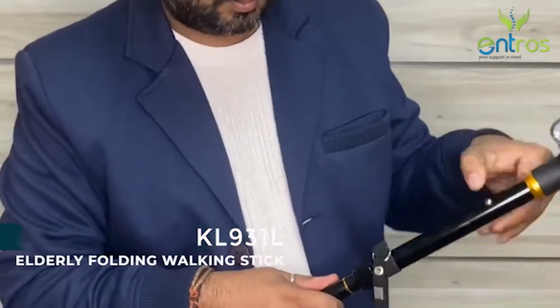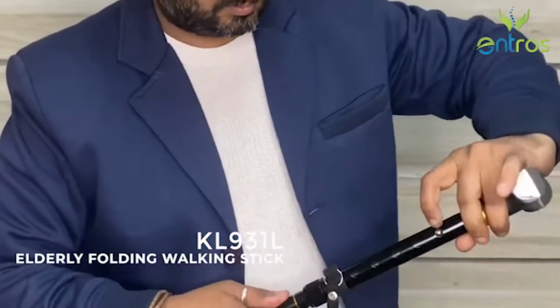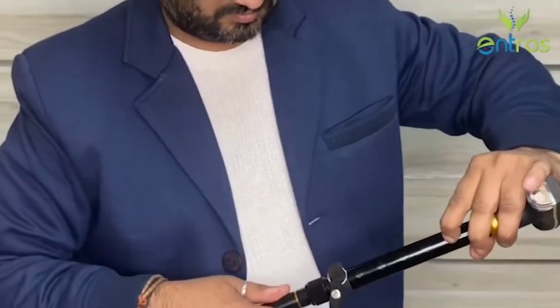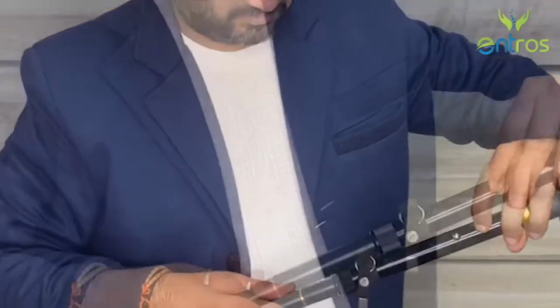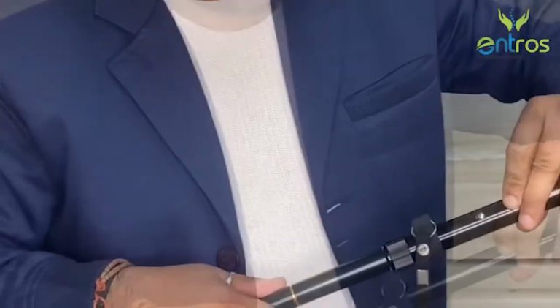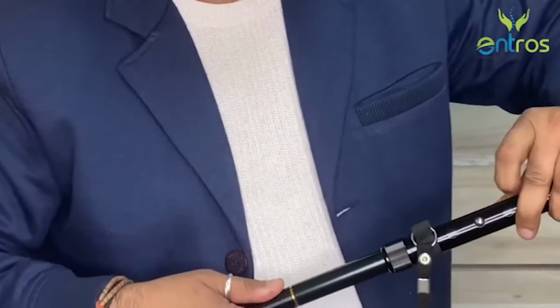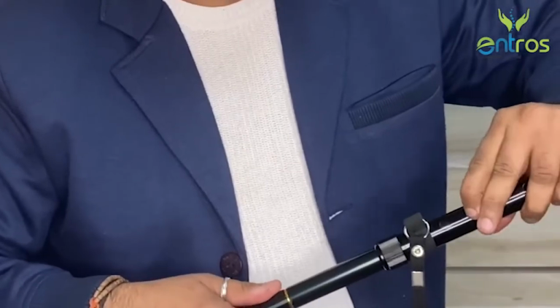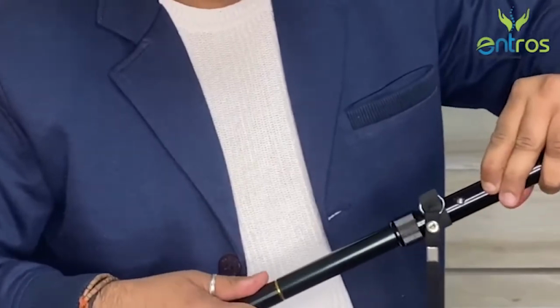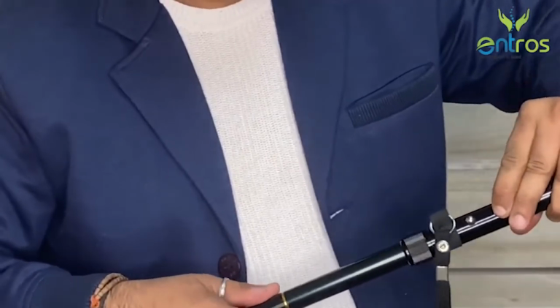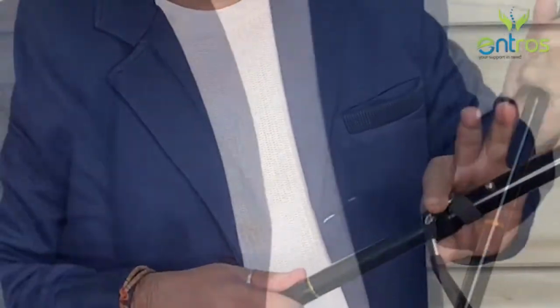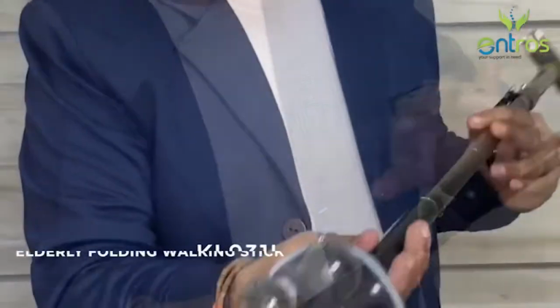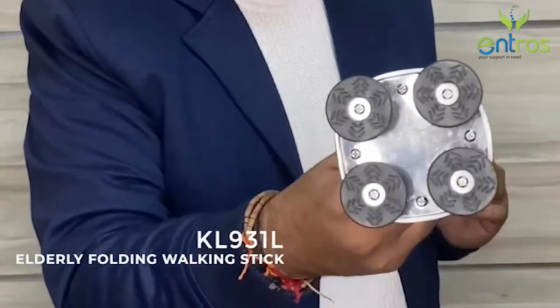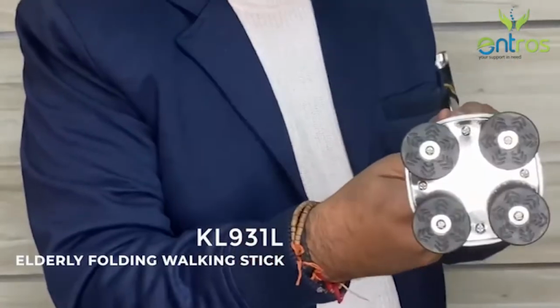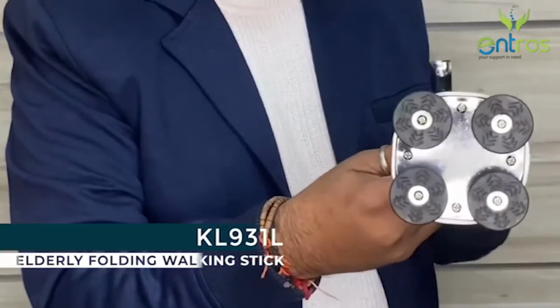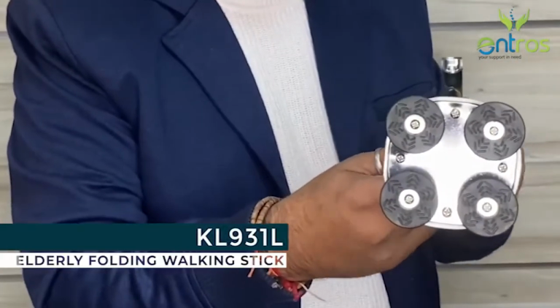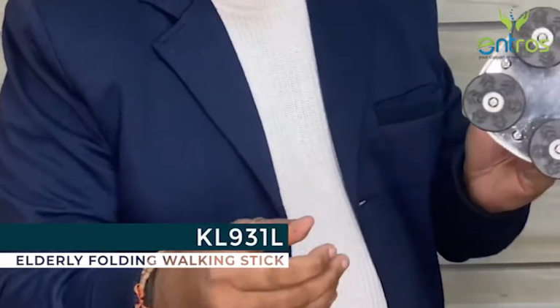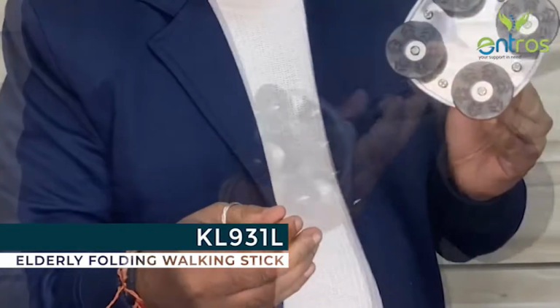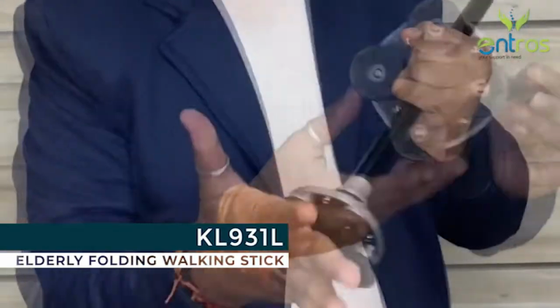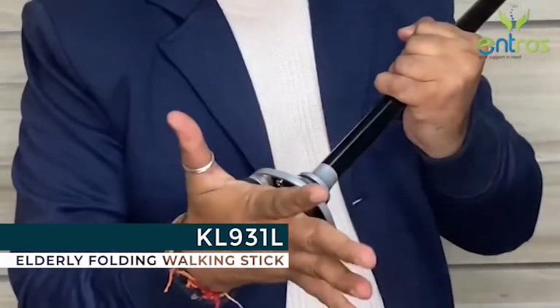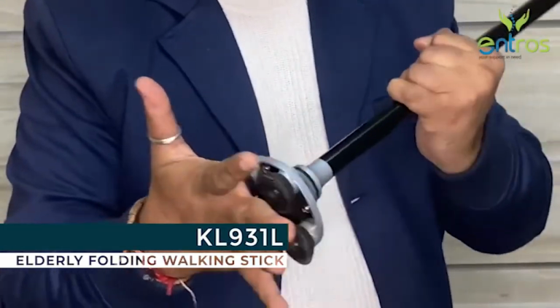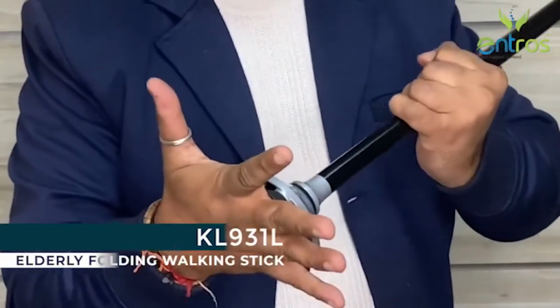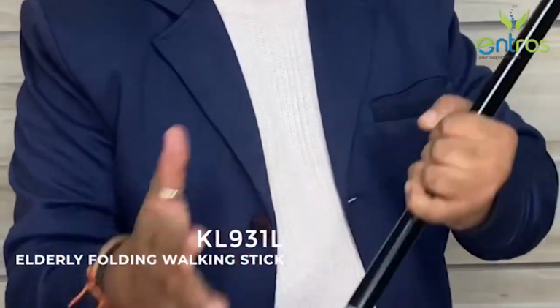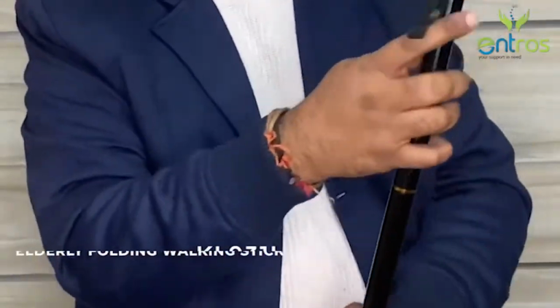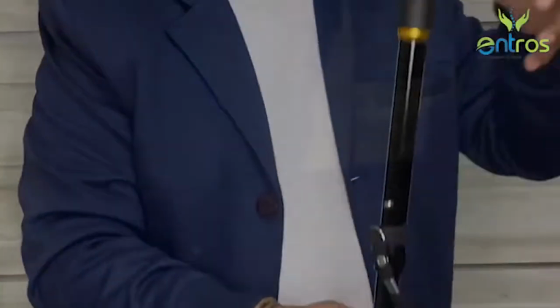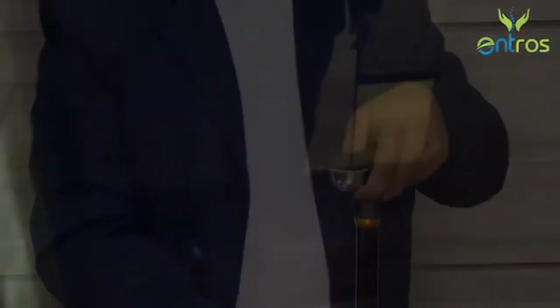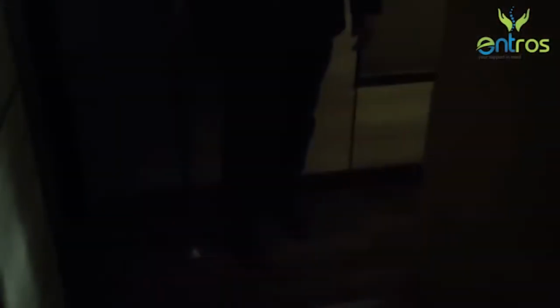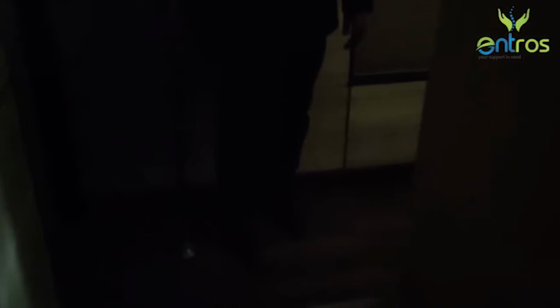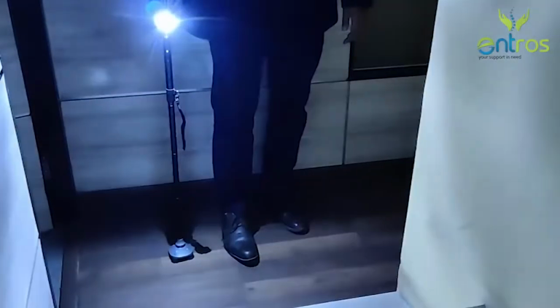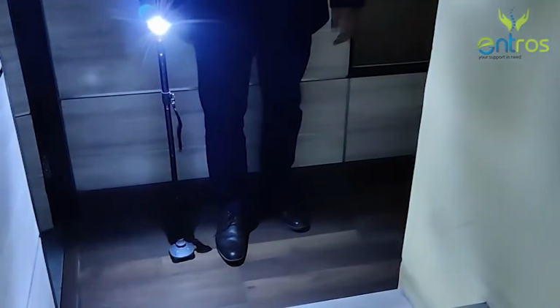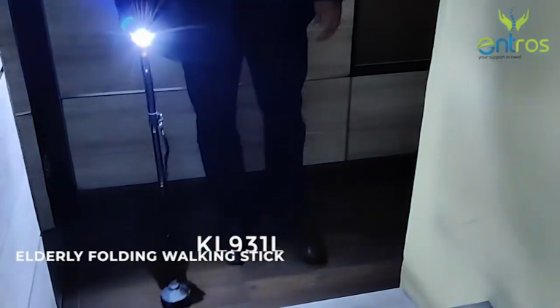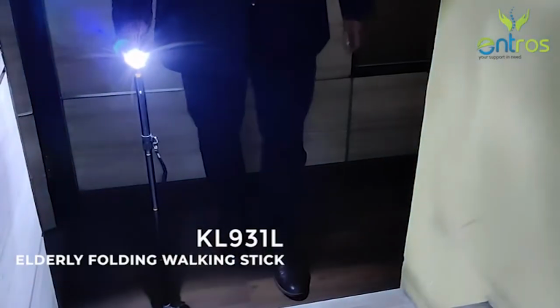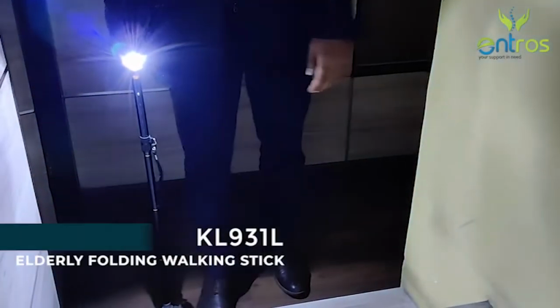The KL931L walking stick length can be adjusted up to six levels as per your convenience. It has a small quad base that offers high resistance against skidding. To assist you in the dark, the Entros walking stick comes with a high-power LED light fitted on its head.